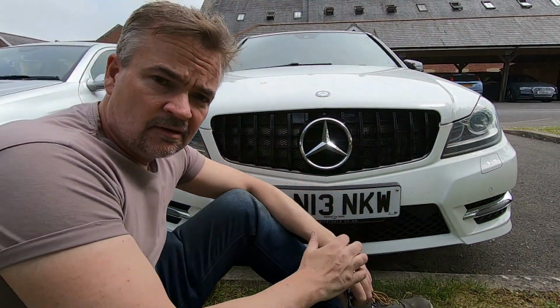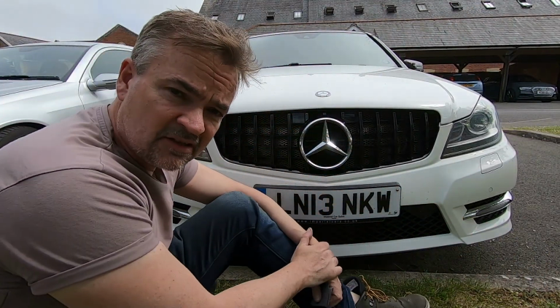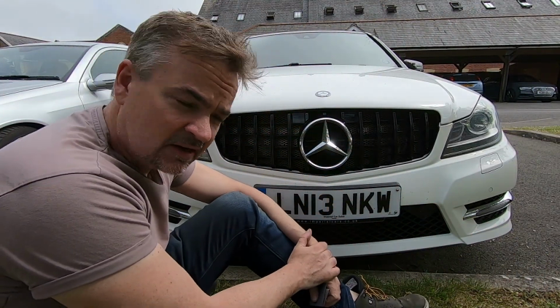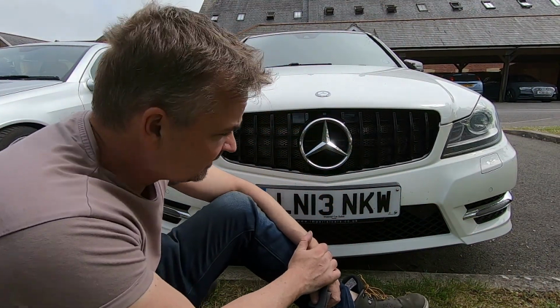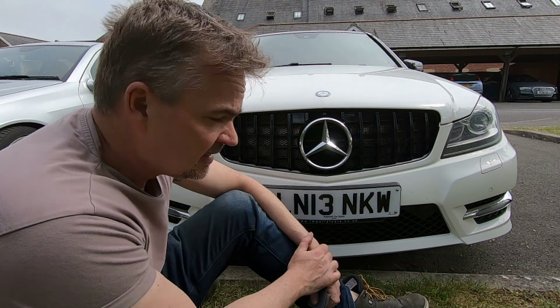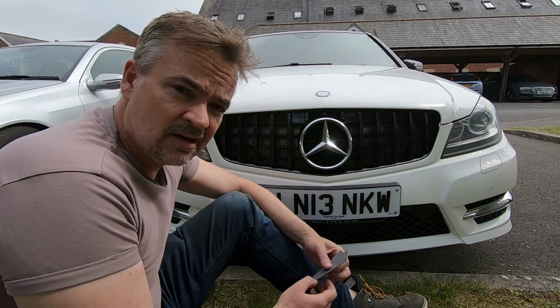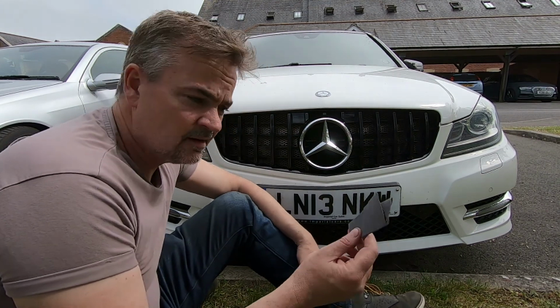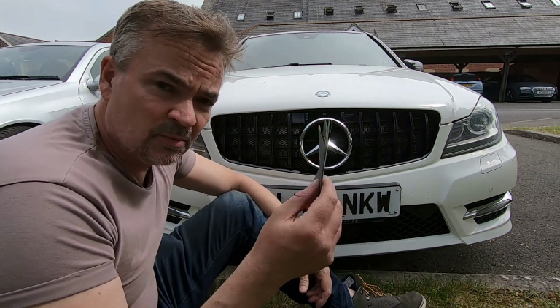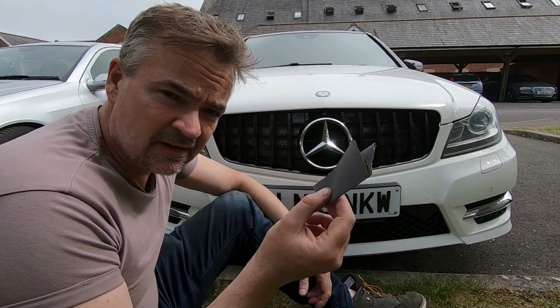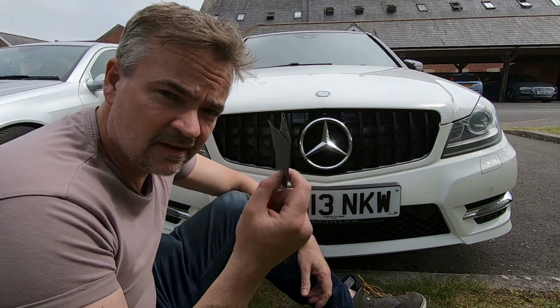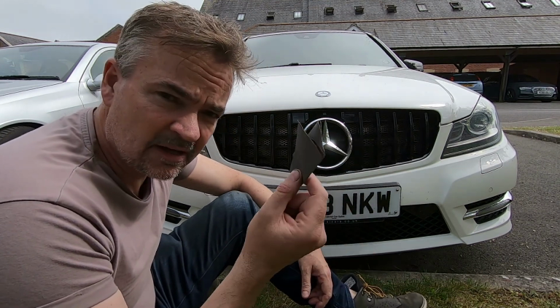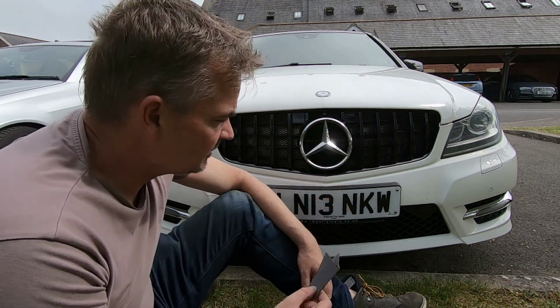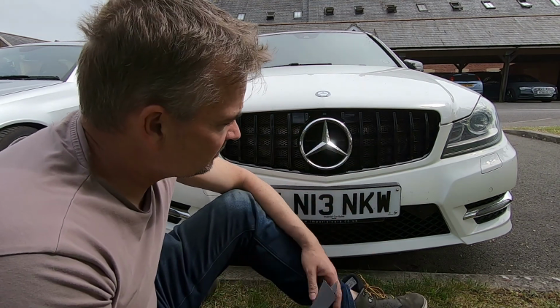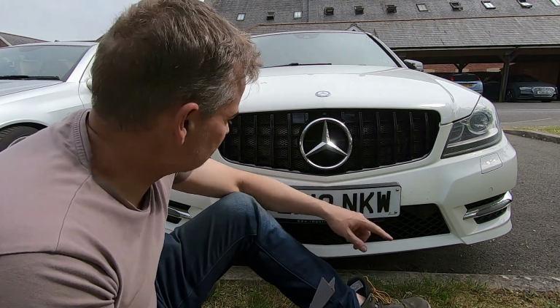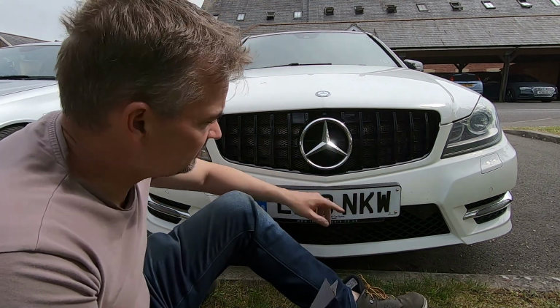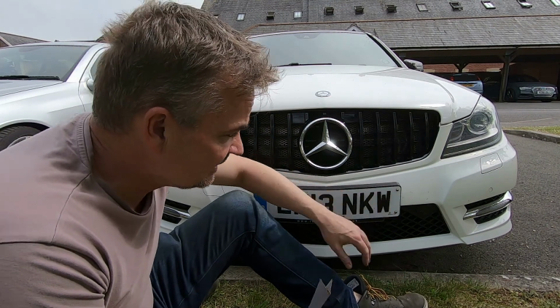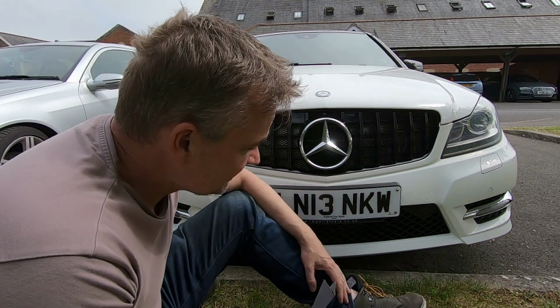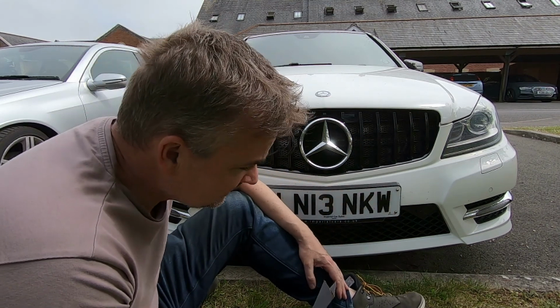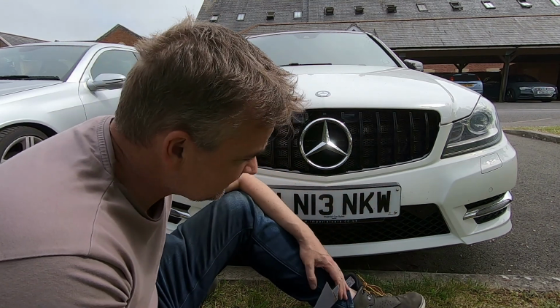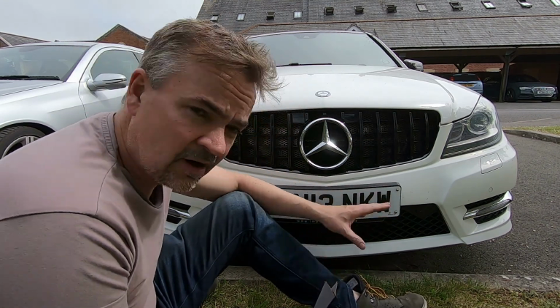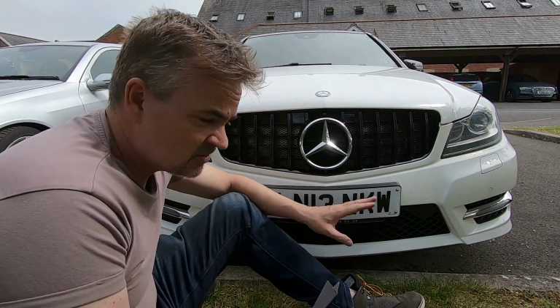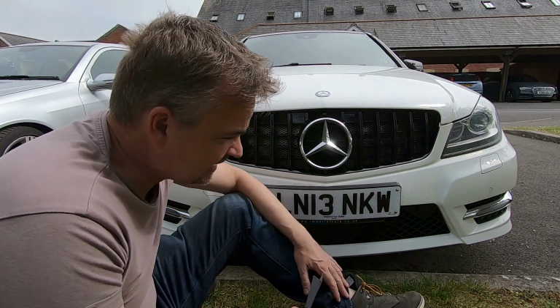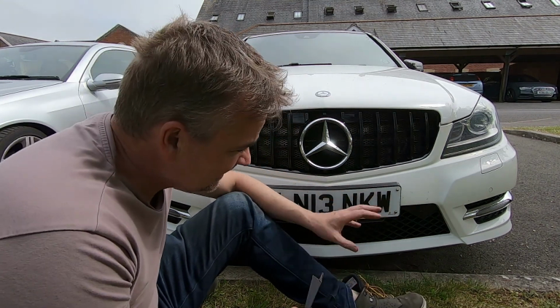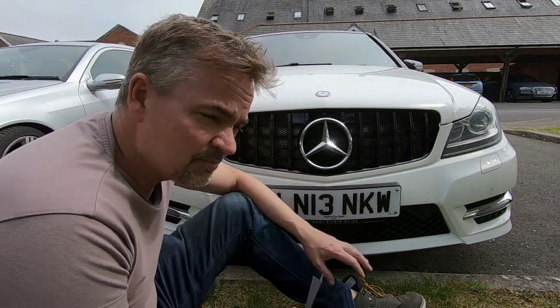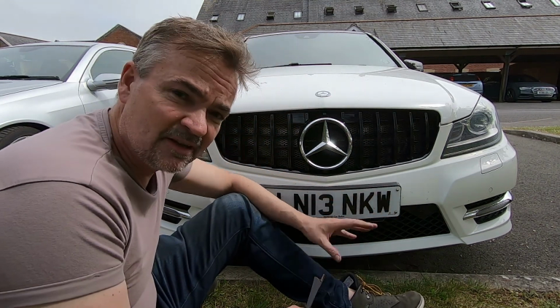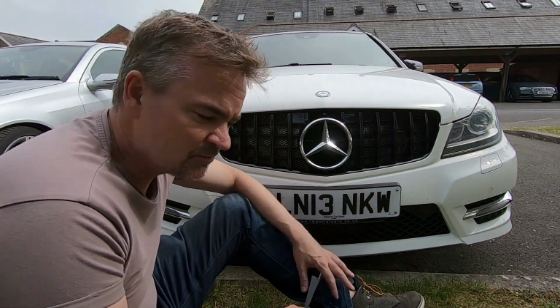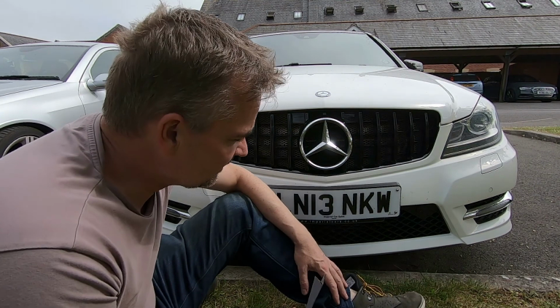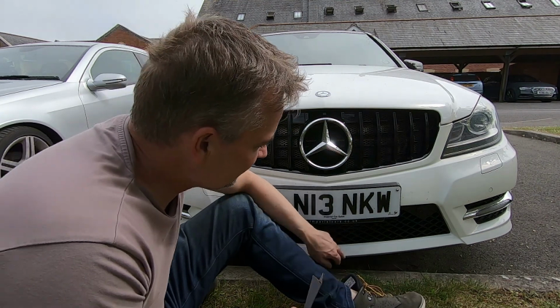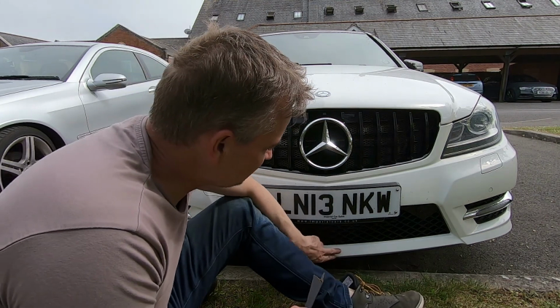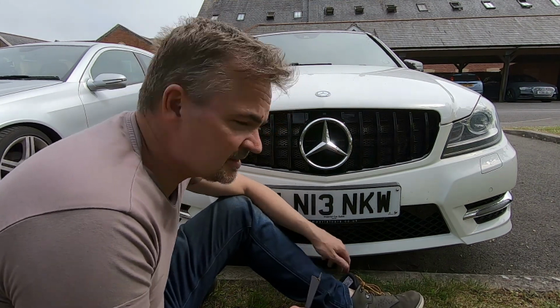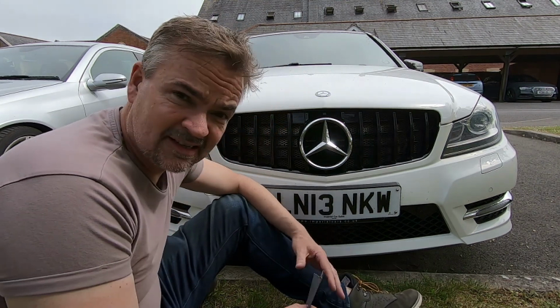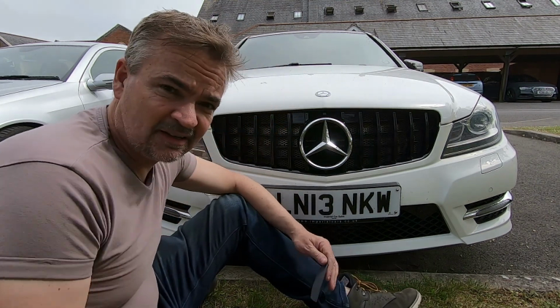Right, stage one complete. Now a little bit of 2000 grit emery paper — I'm going to go around and key in the indicator chrome. It's starting to bubble a little bit so it'll be ideal to spray. Also keying up the bumper section. Let's get that job done.